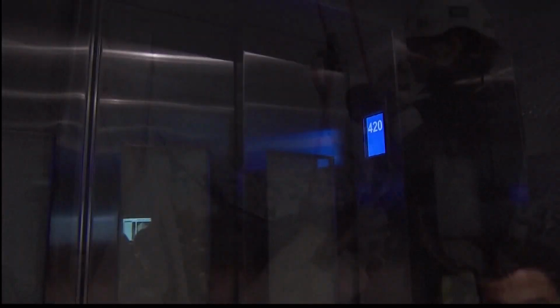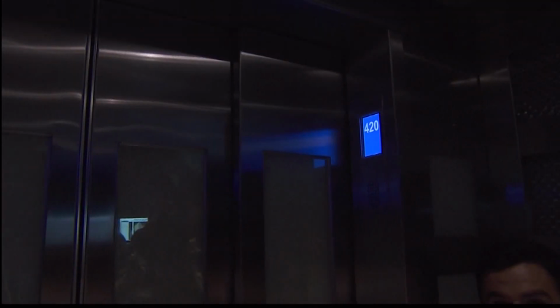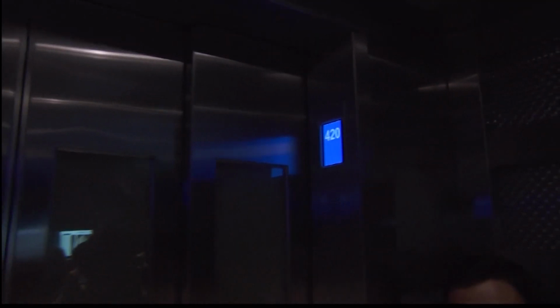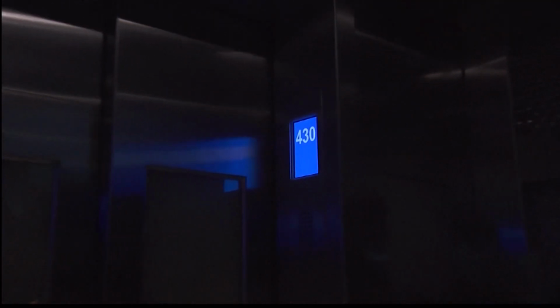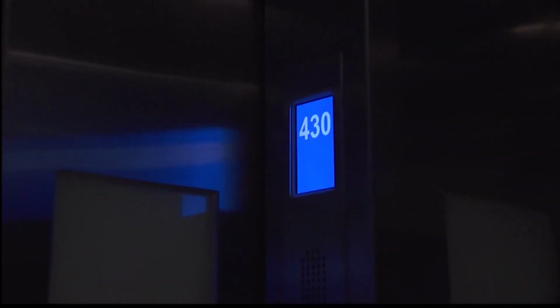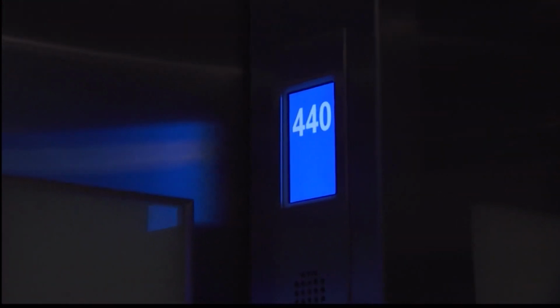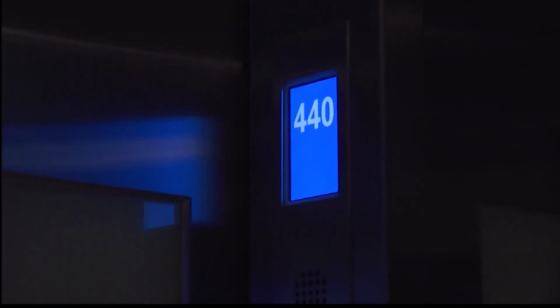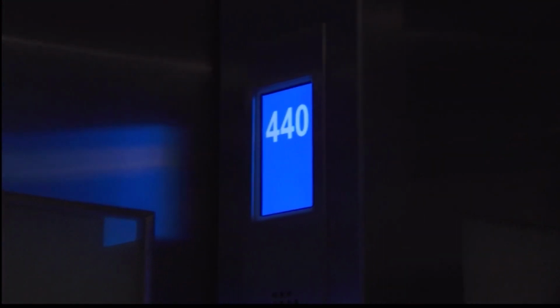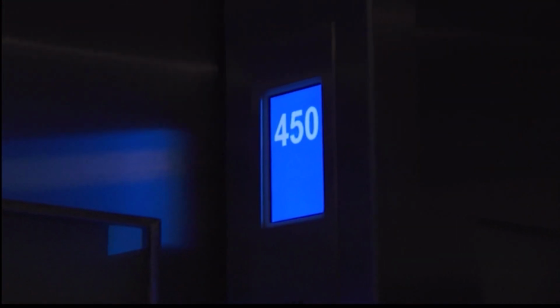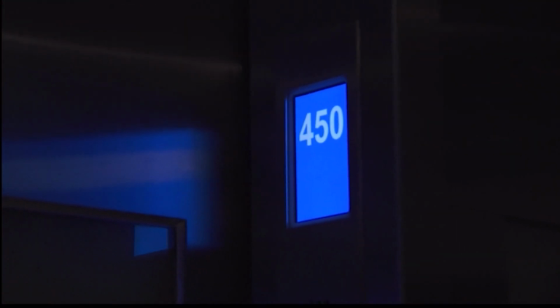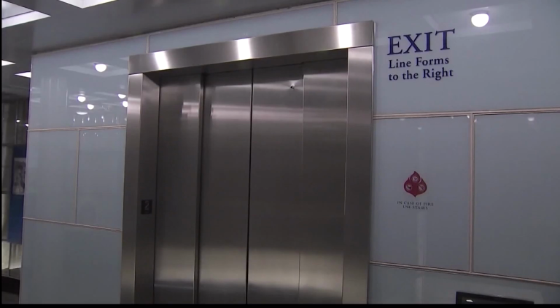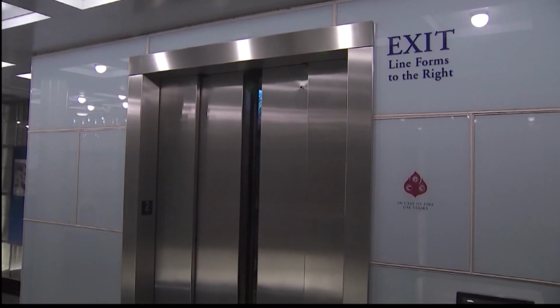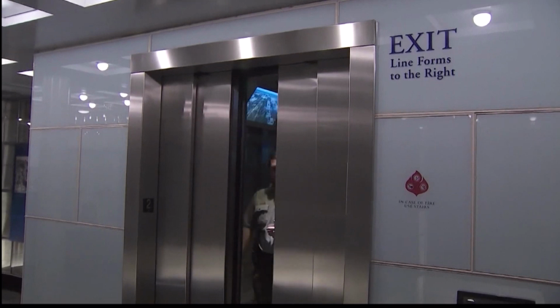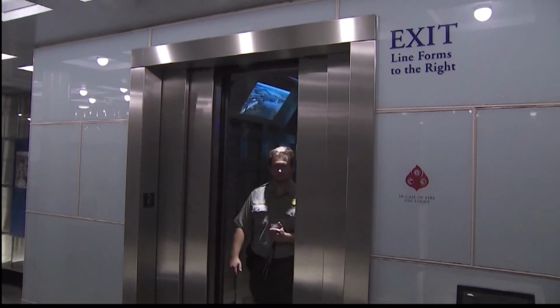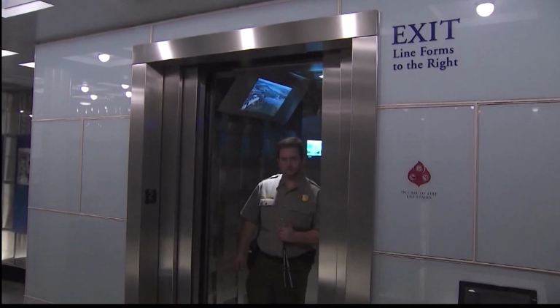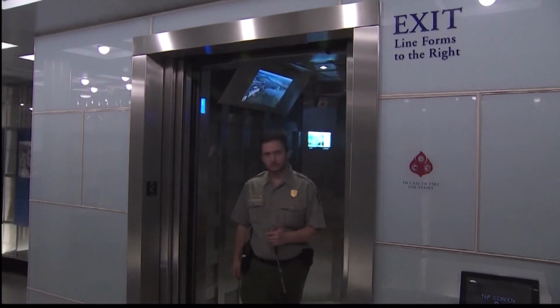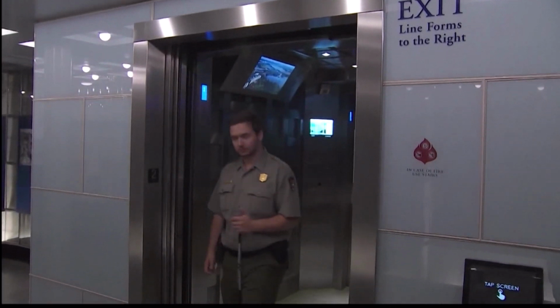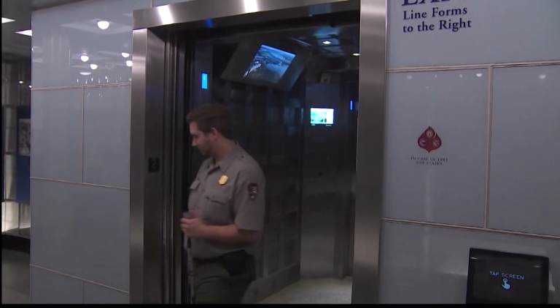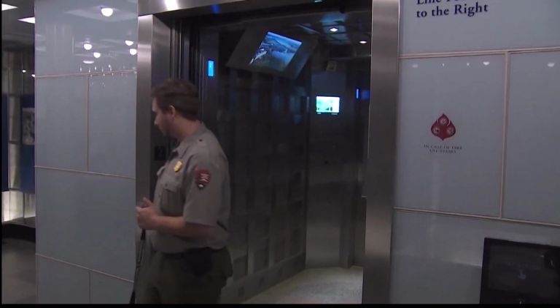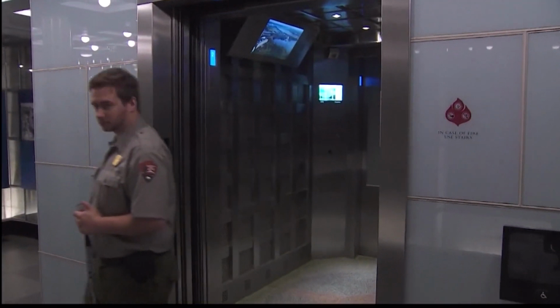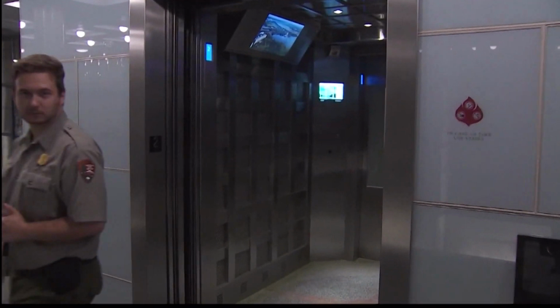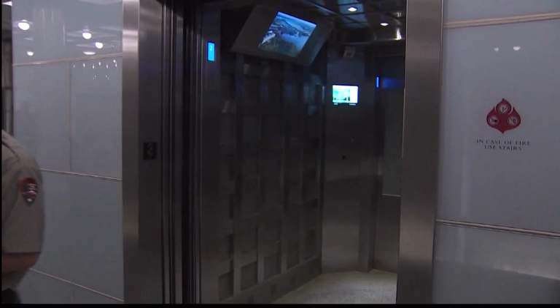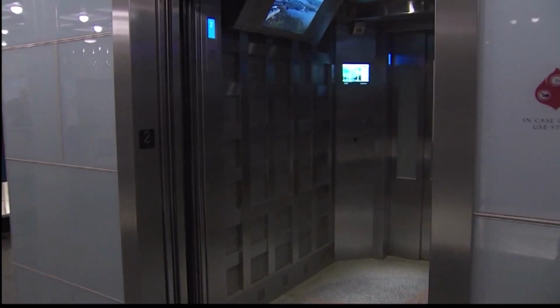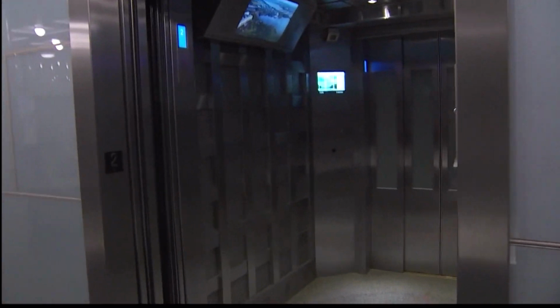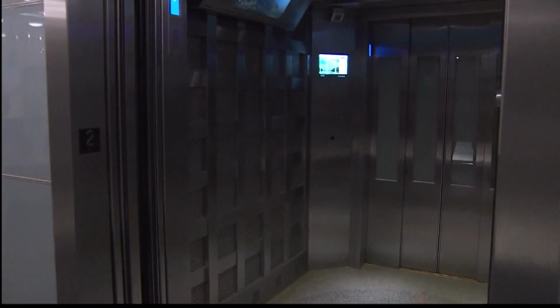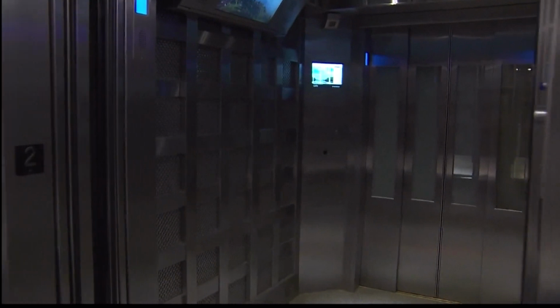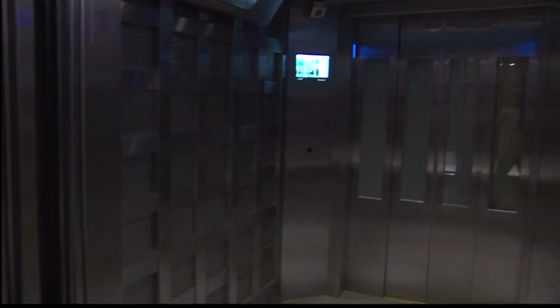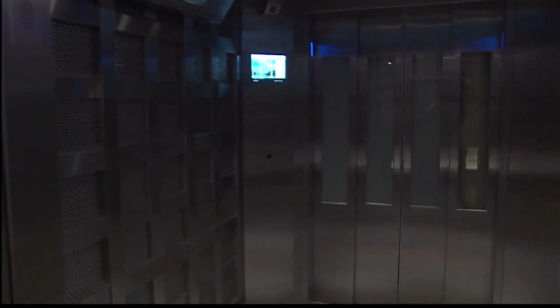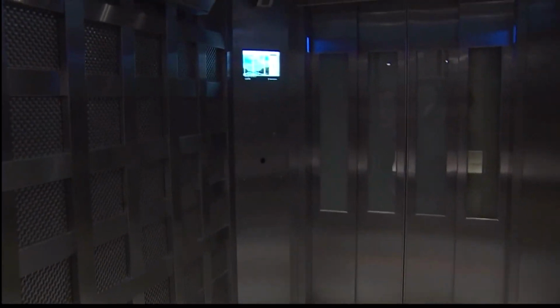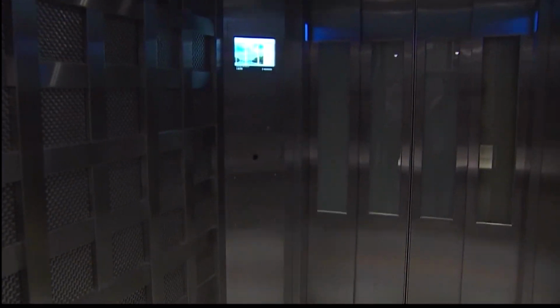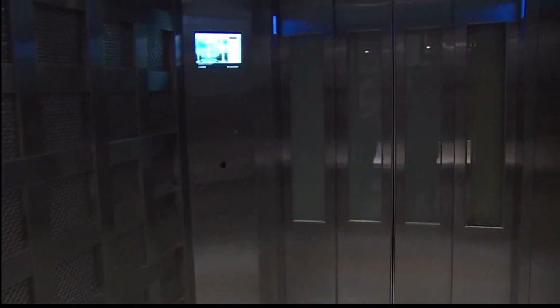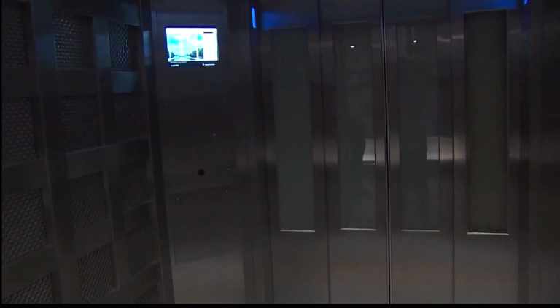This elevator goes 500 feet every trip up, every trip down, and it's the only one in the building. It works nonstop, a minimum of eight hours a day, every day of the year. So that takes a special kind of design.